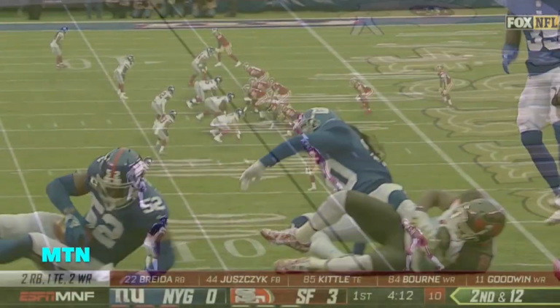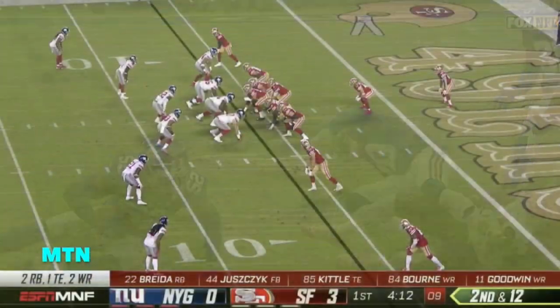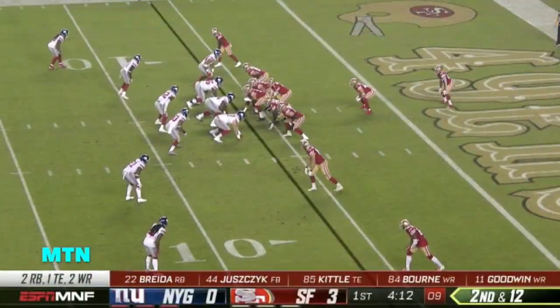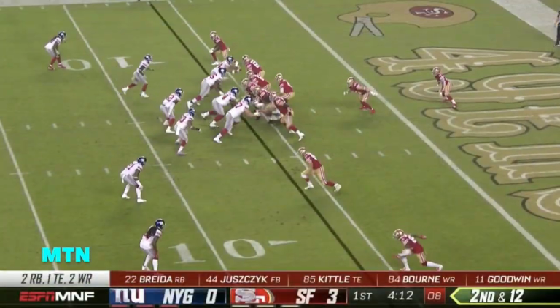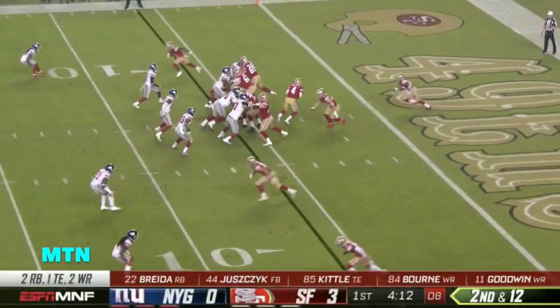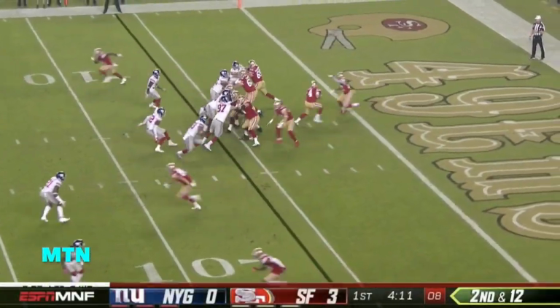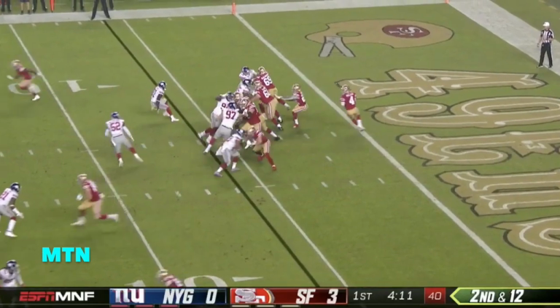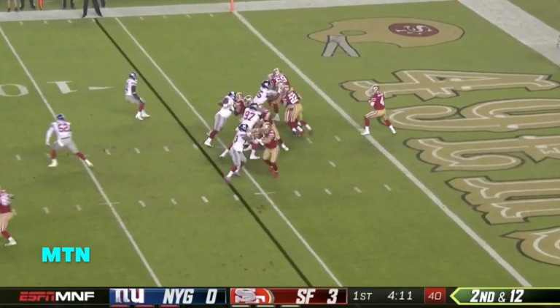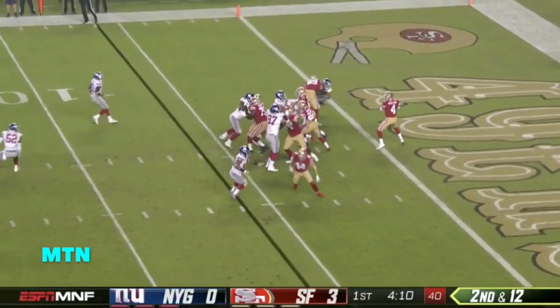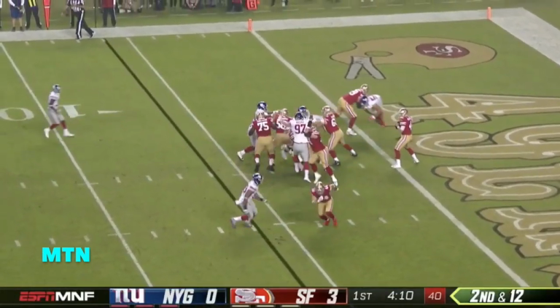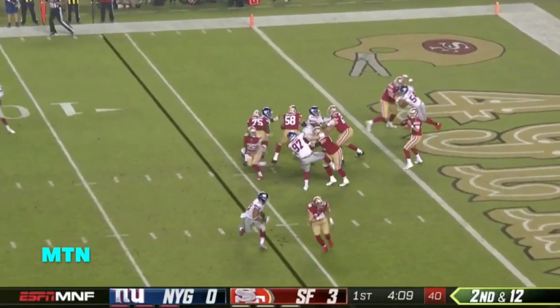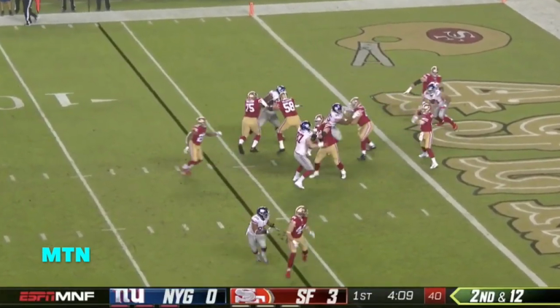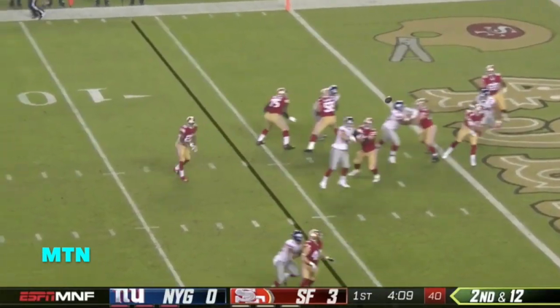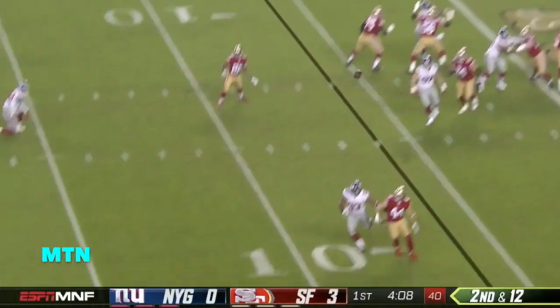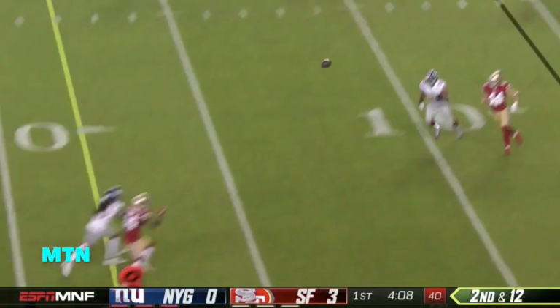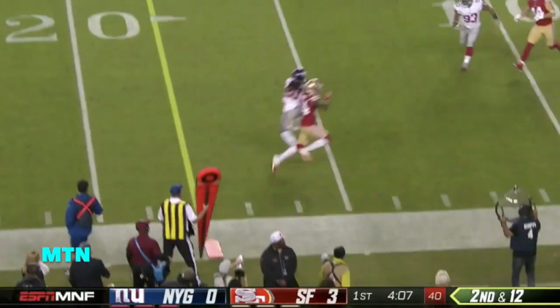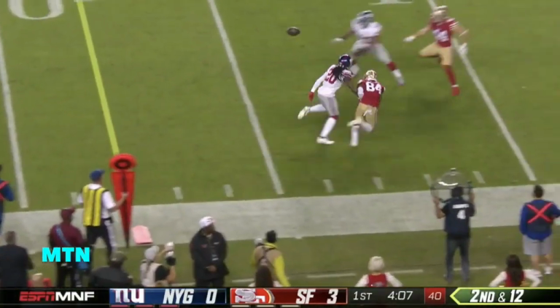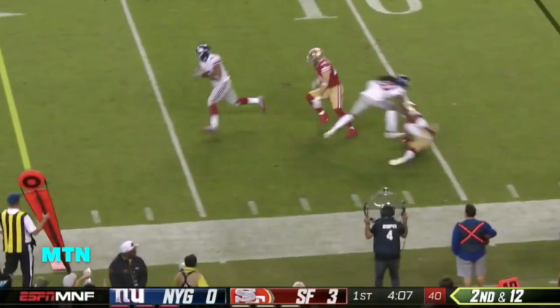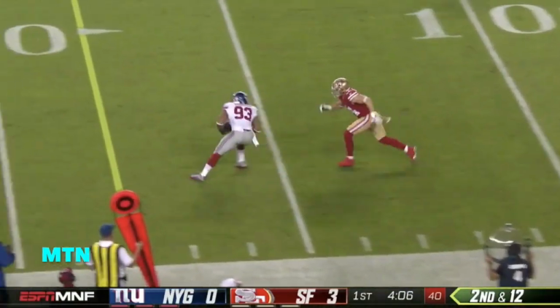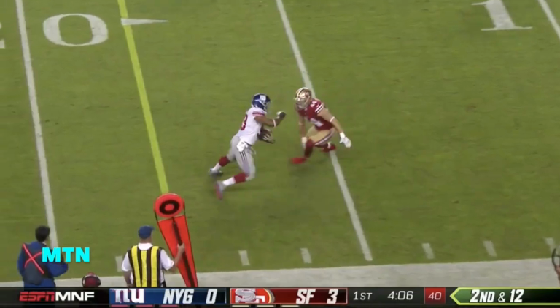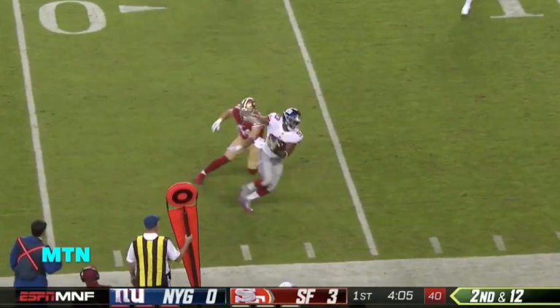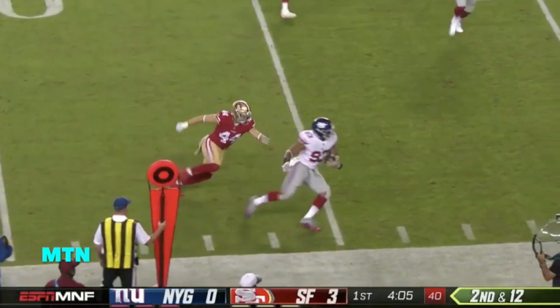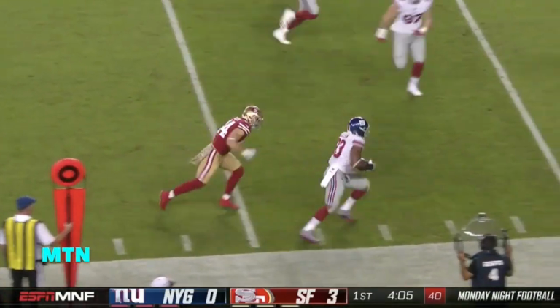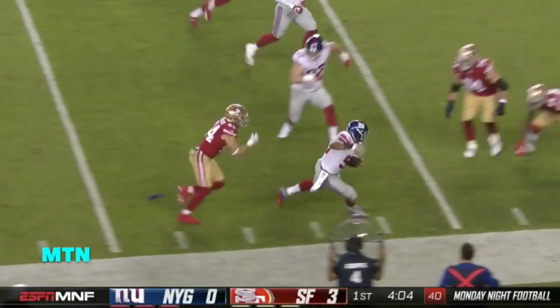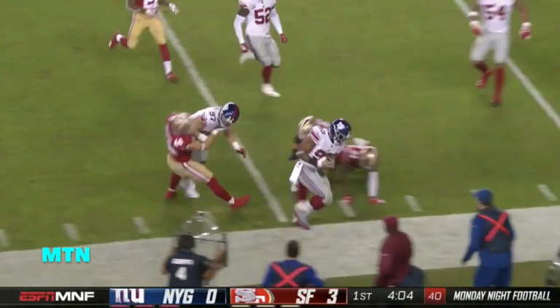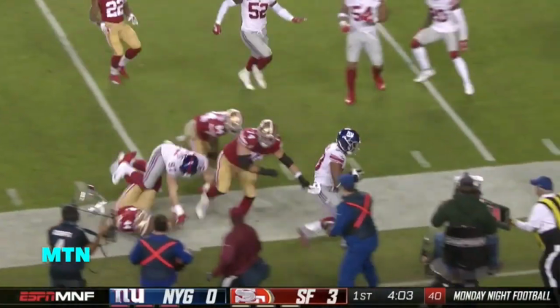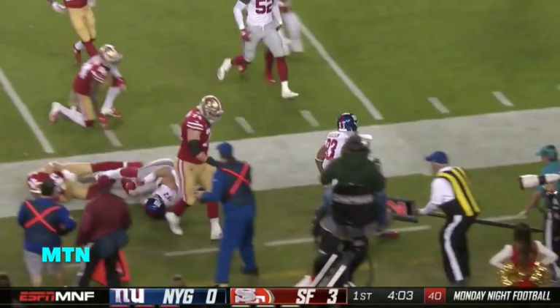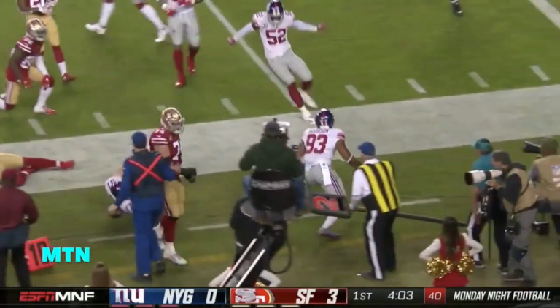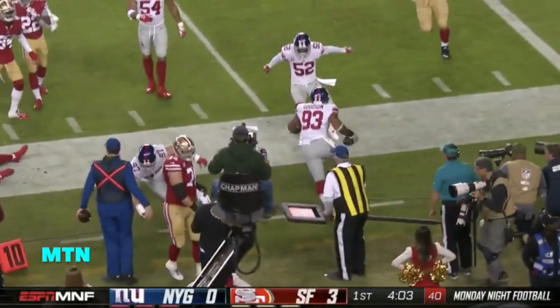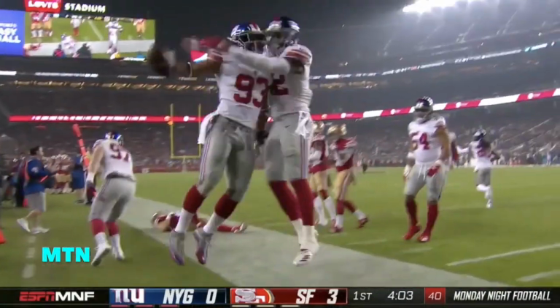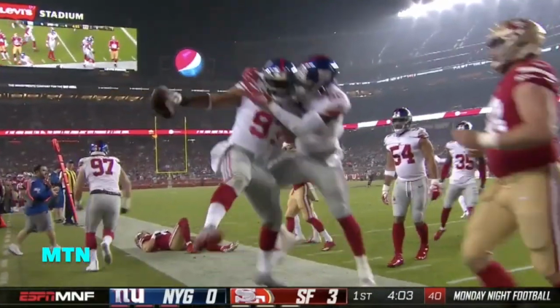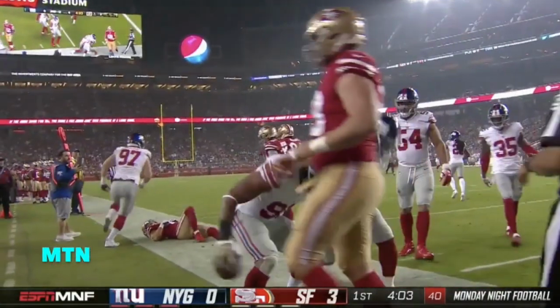Formation look with the fullback. Second and 12 from his own goal line with time — and that ball is intercepted. B.J. Goodson off the deflection.